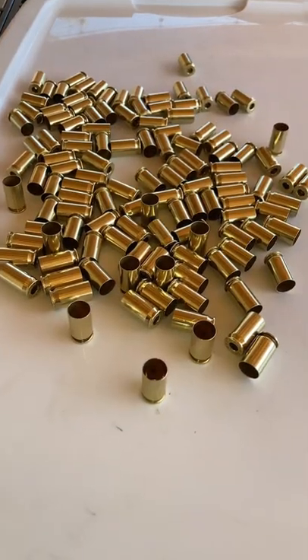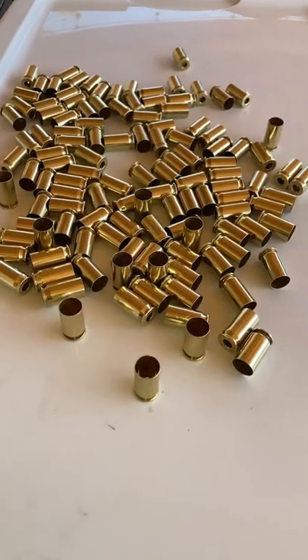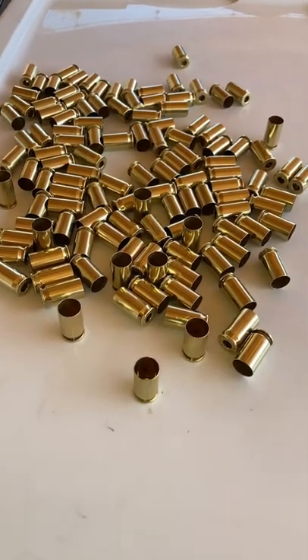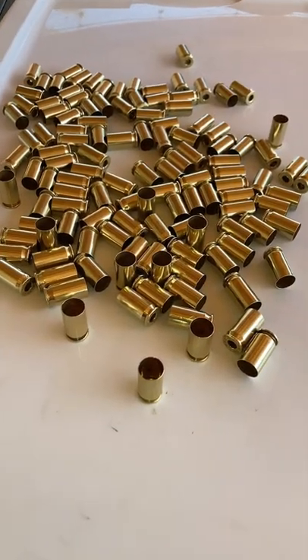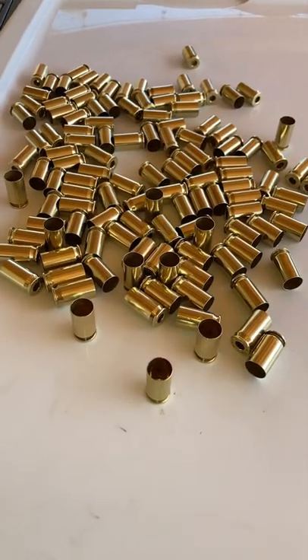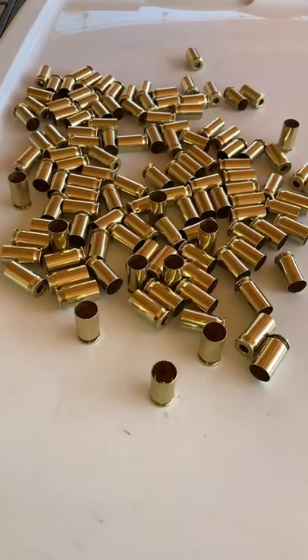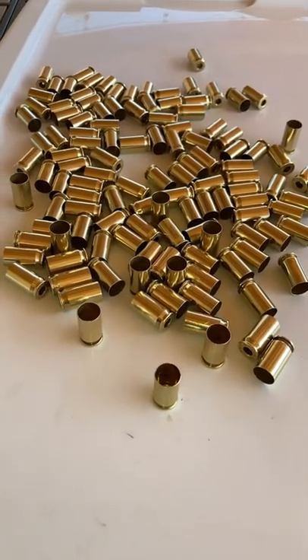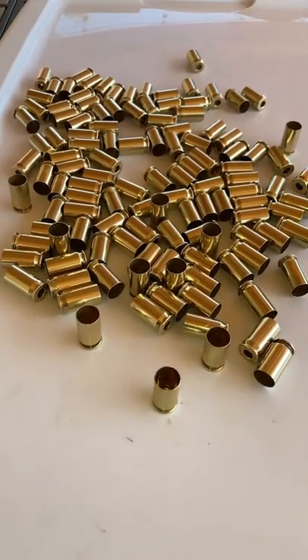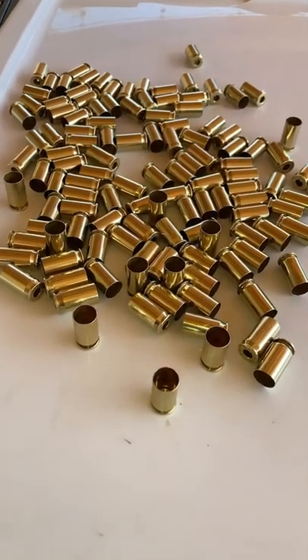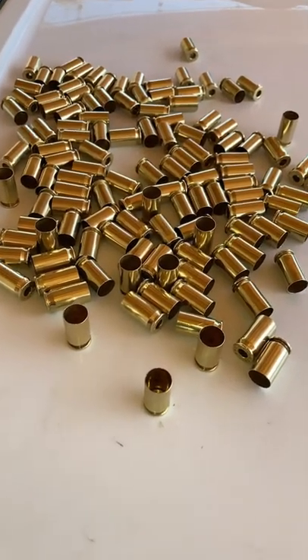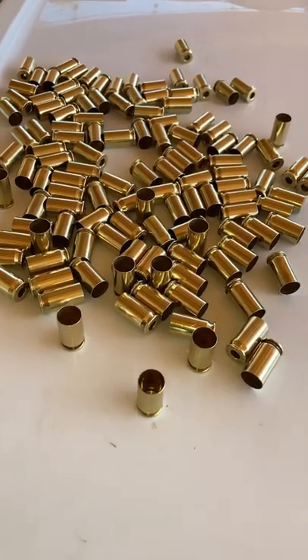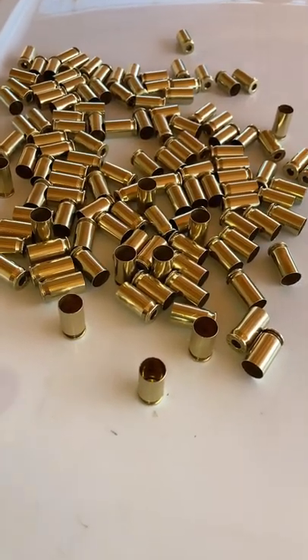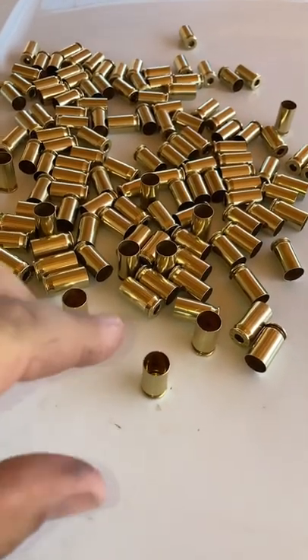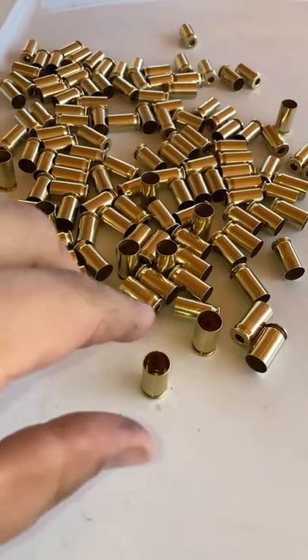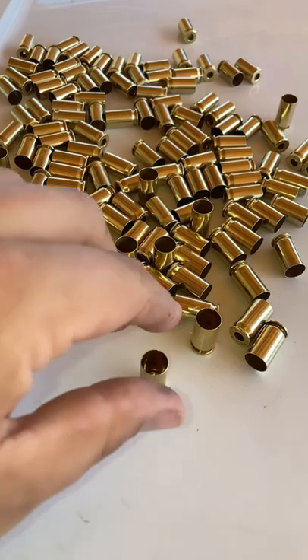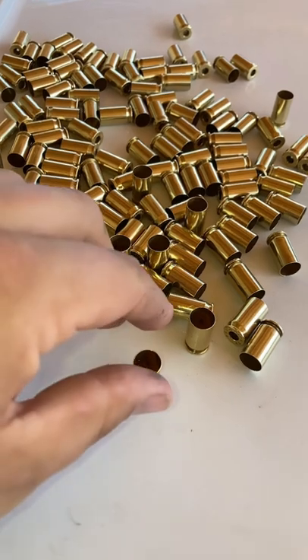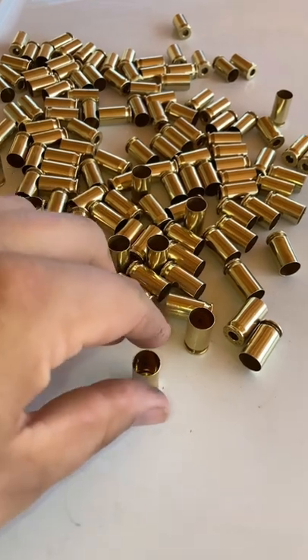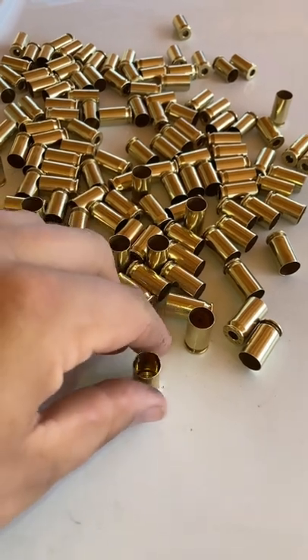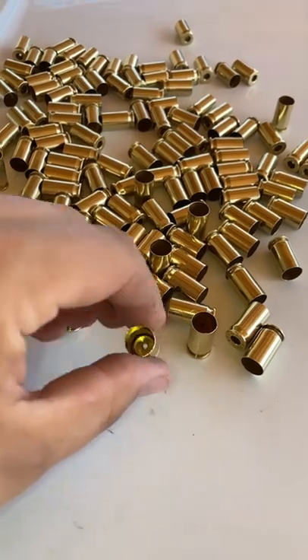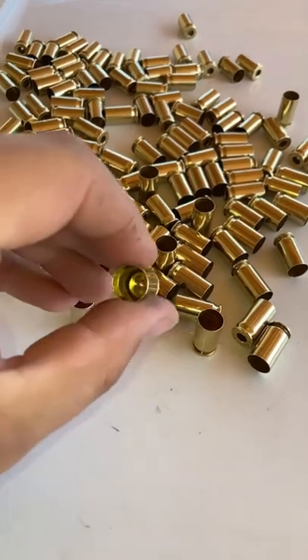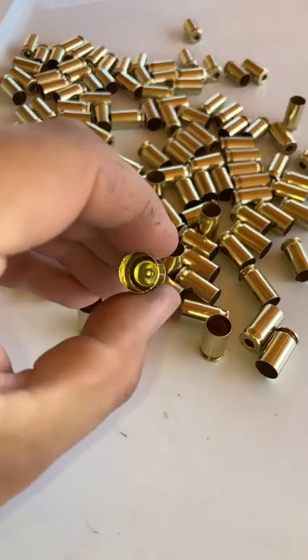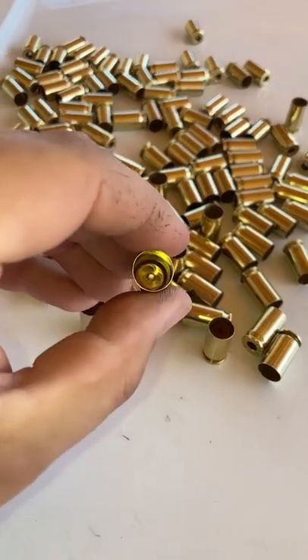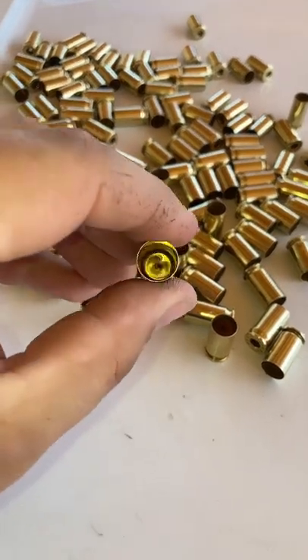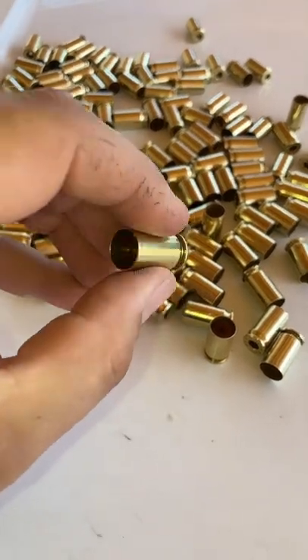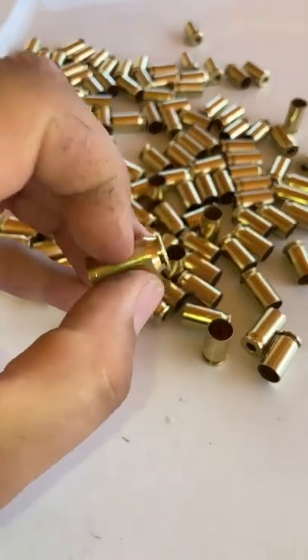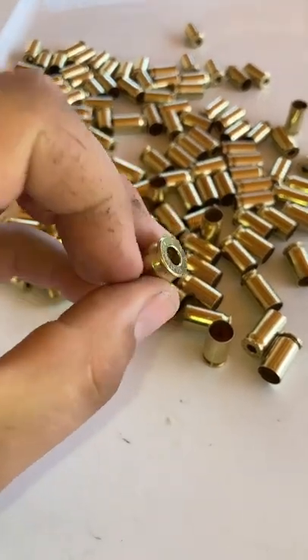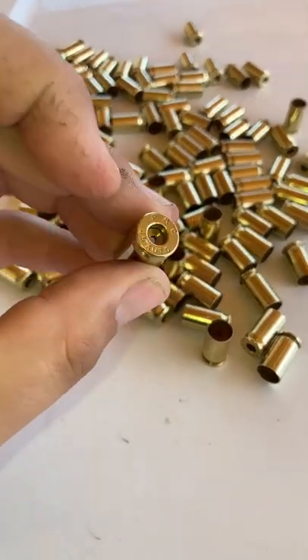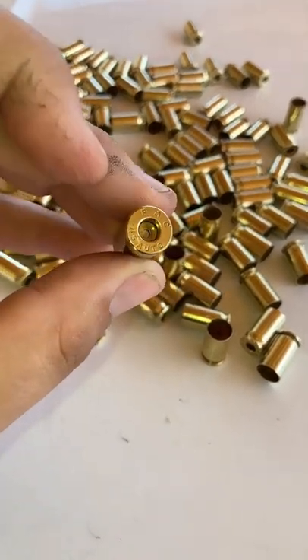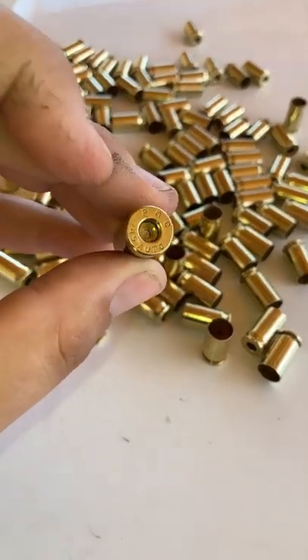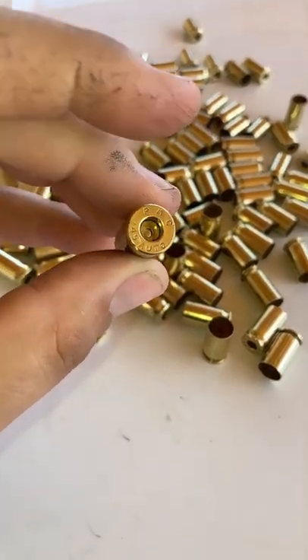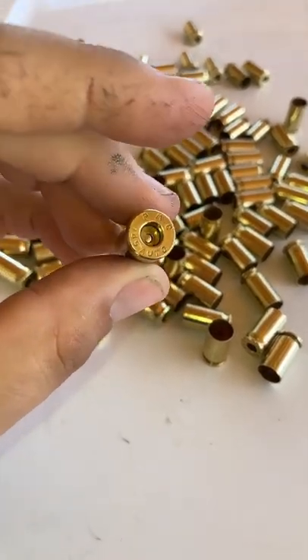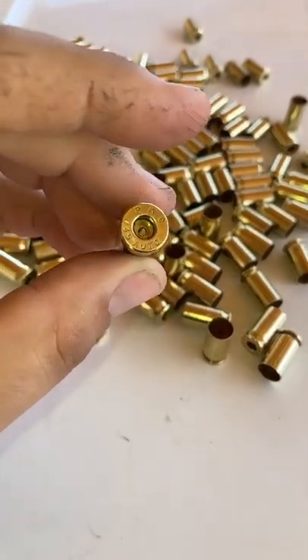There it is after two and a half hours in the wet tumbler — good as new.